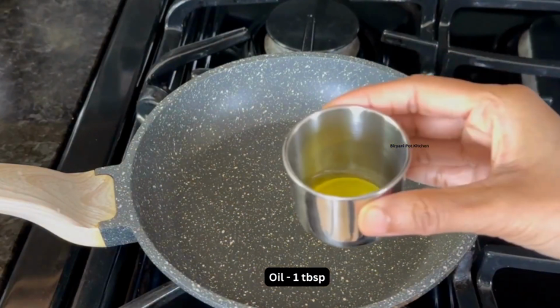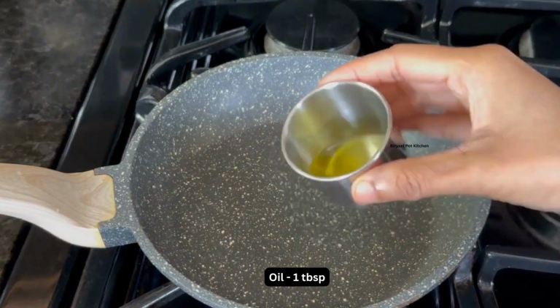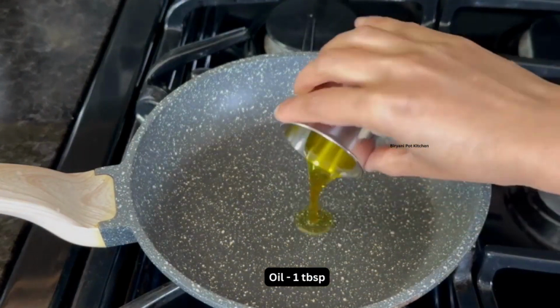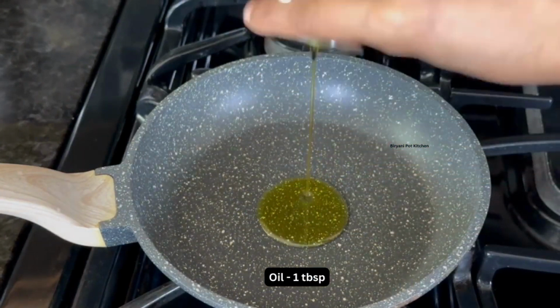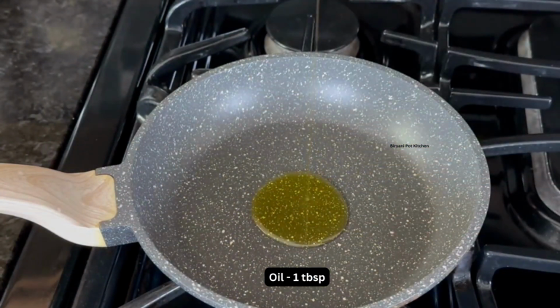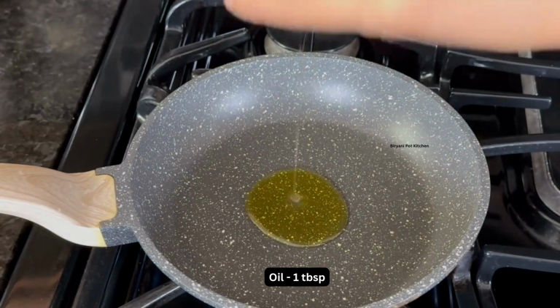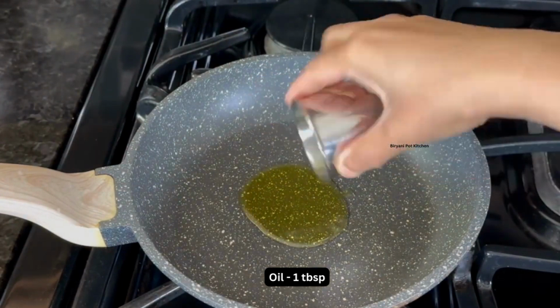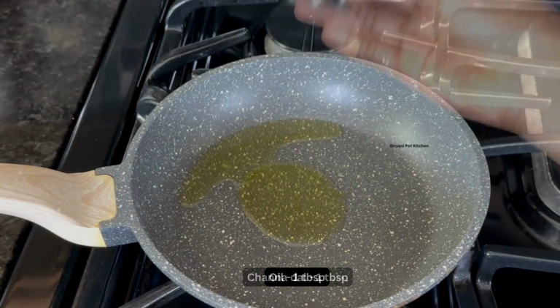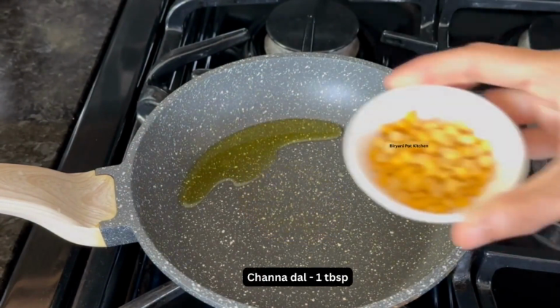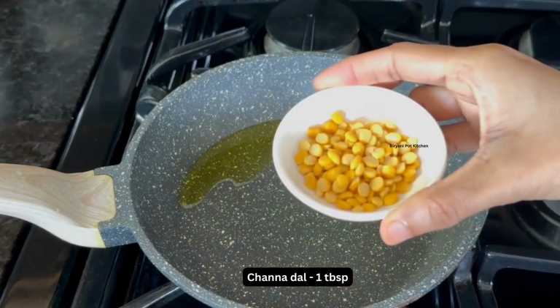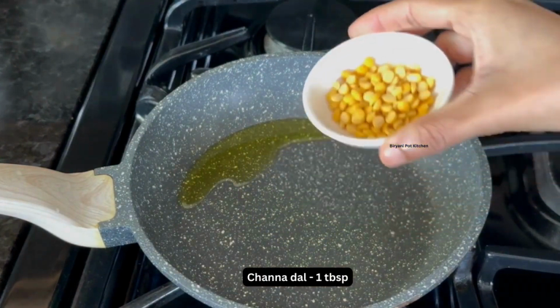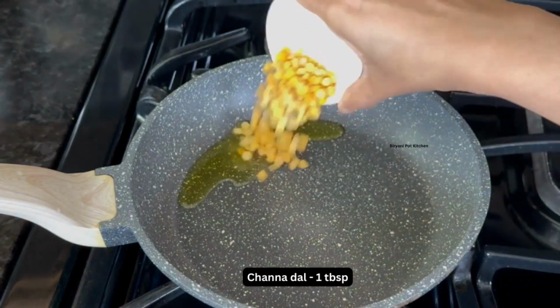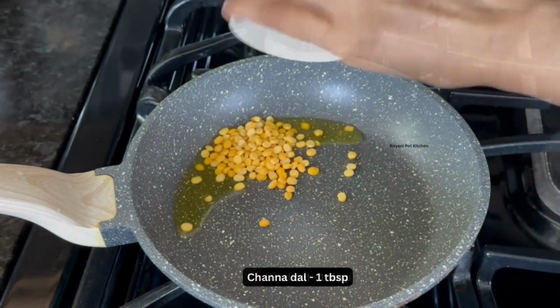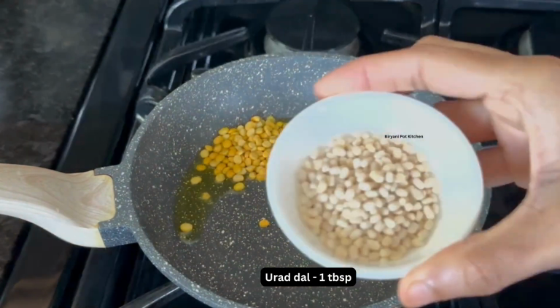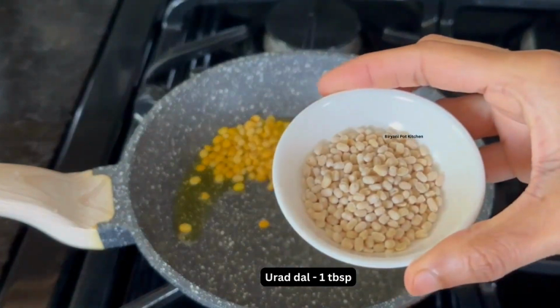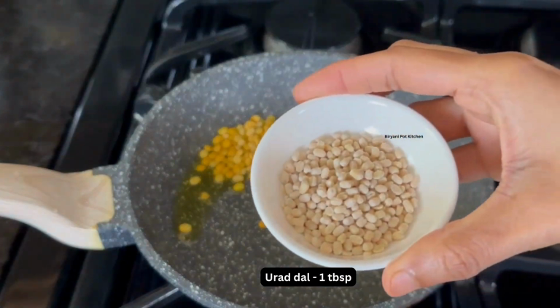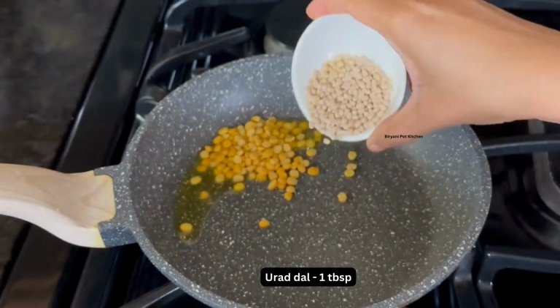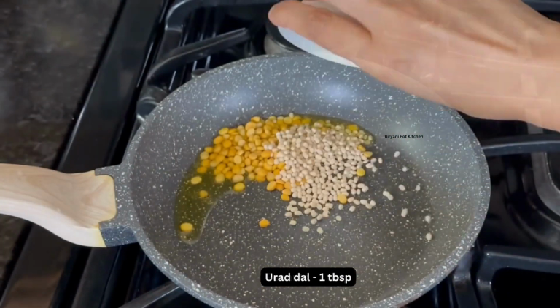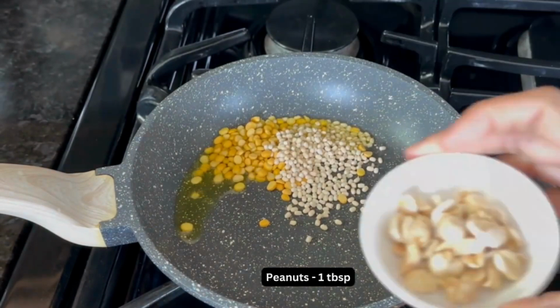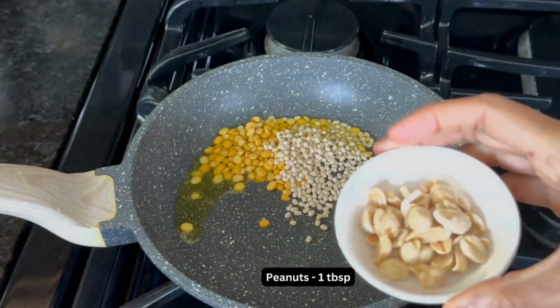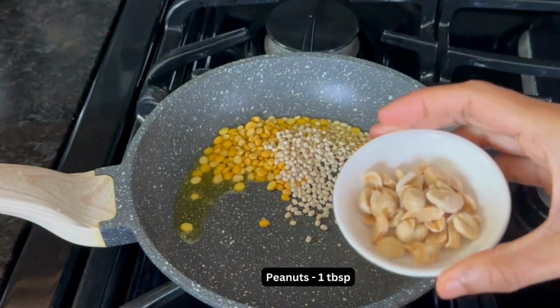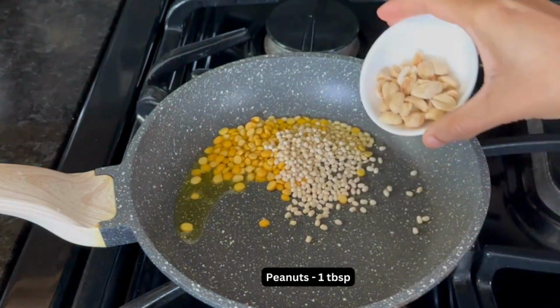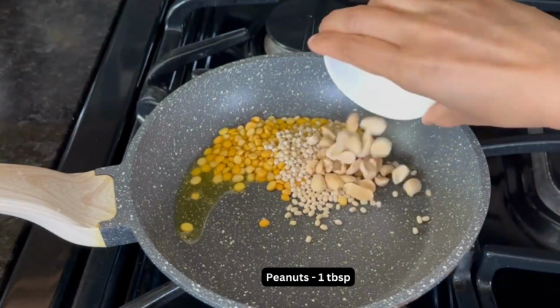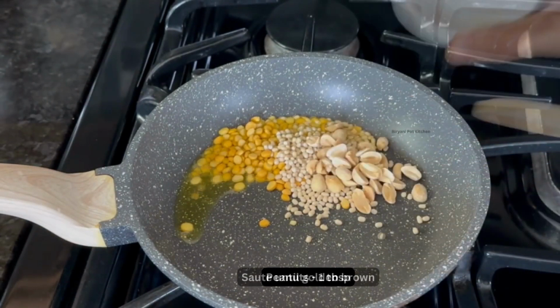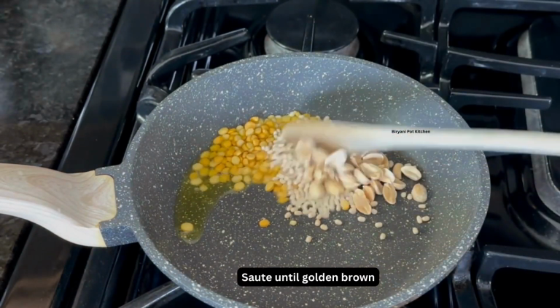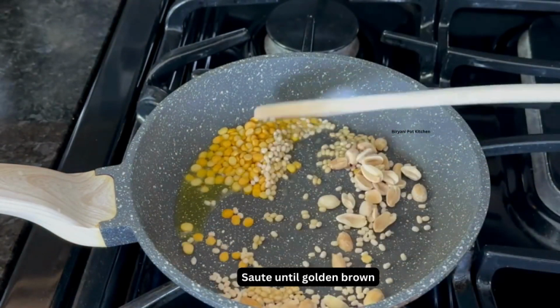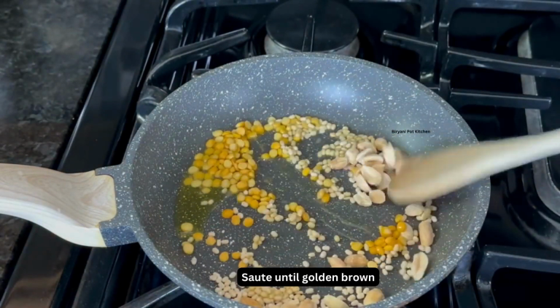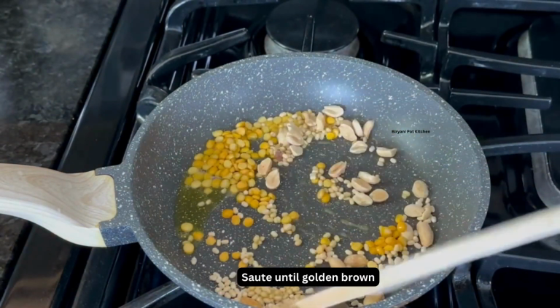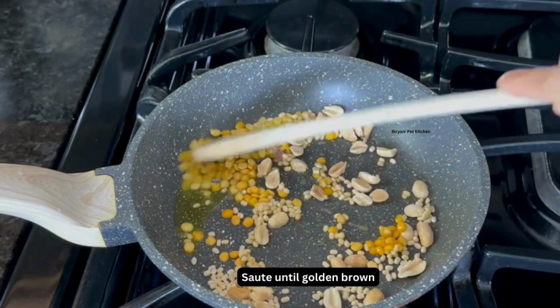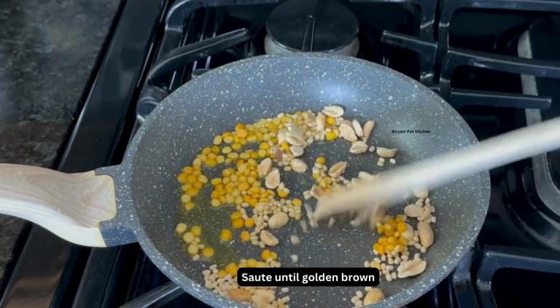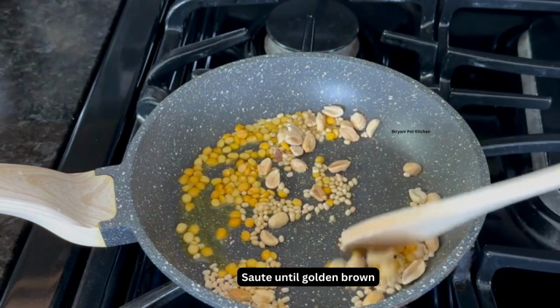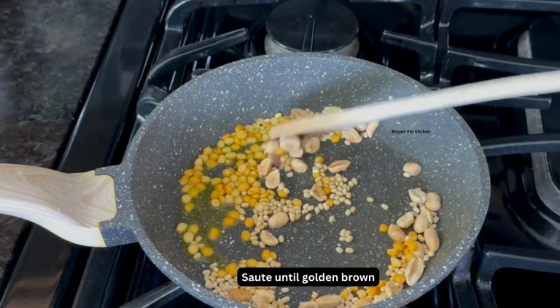To make this chutney, heat a pan and add a tablespoon of oil. Then add 1 tablespoon of chenna dal, 1 tablespoon of urad dal, and 1 tablespoon of peanuts. Saute on low flame until they turn golden brown.